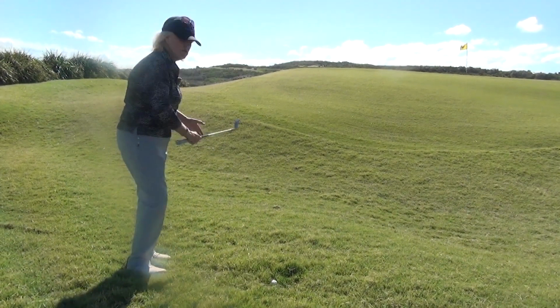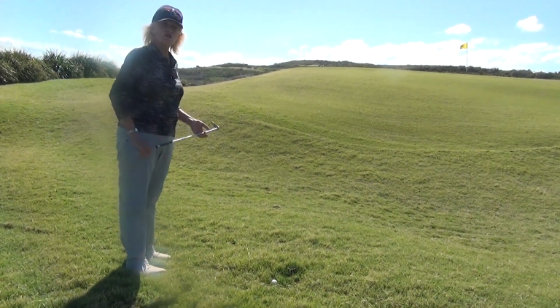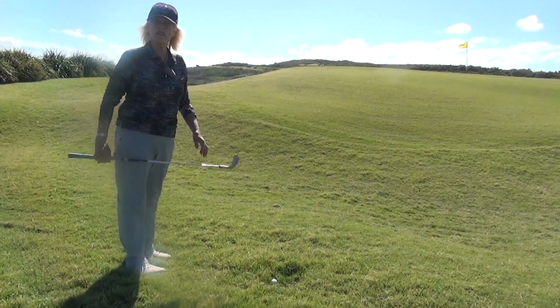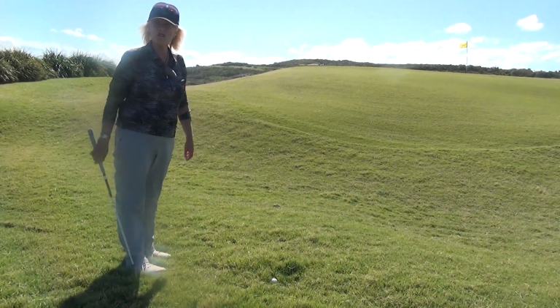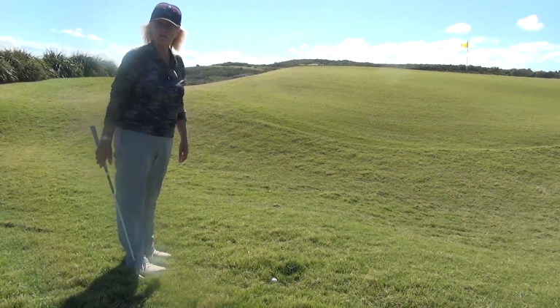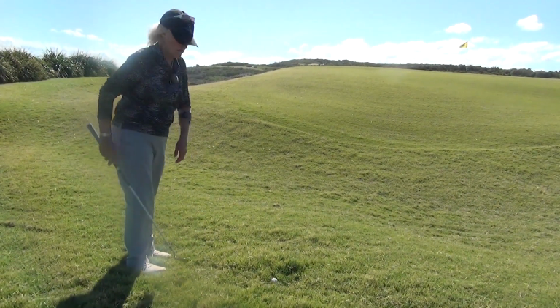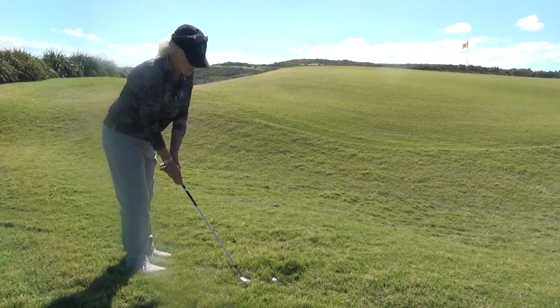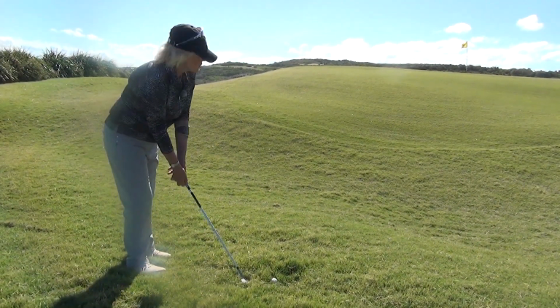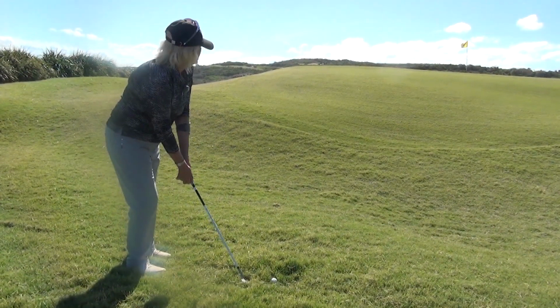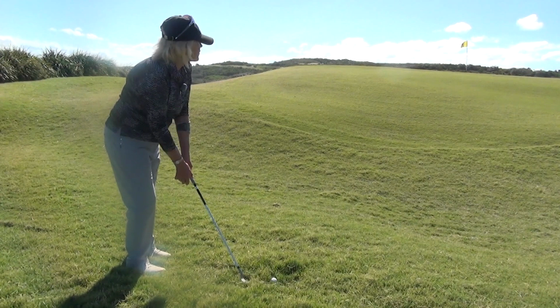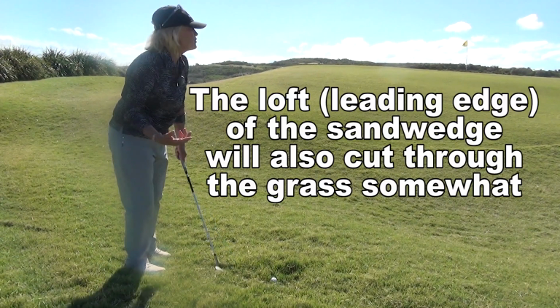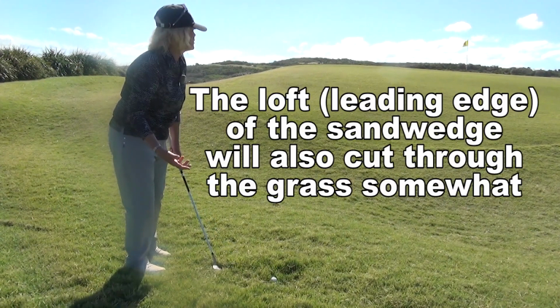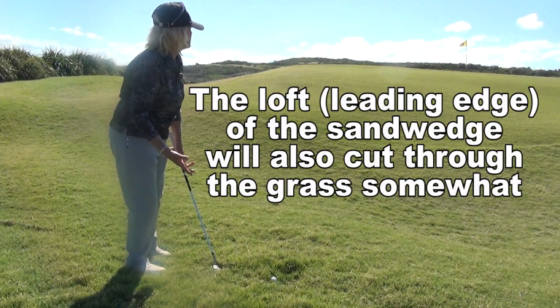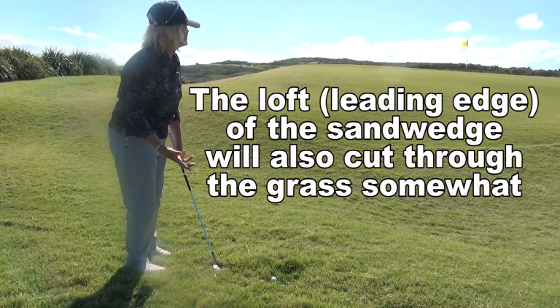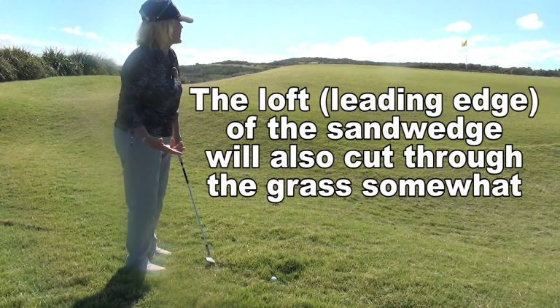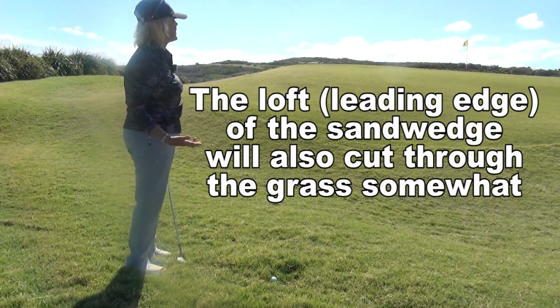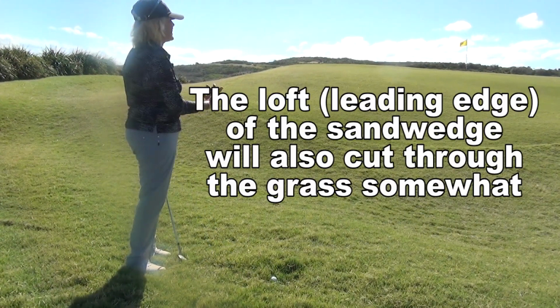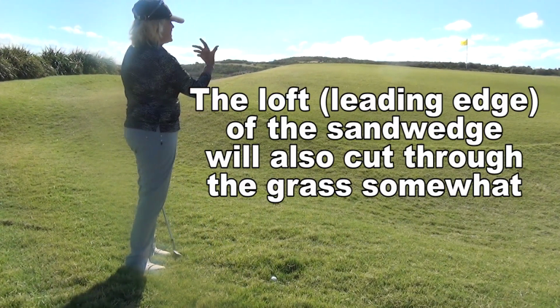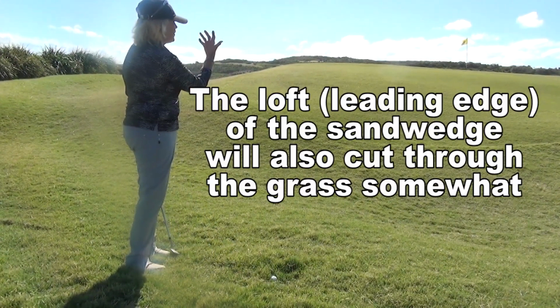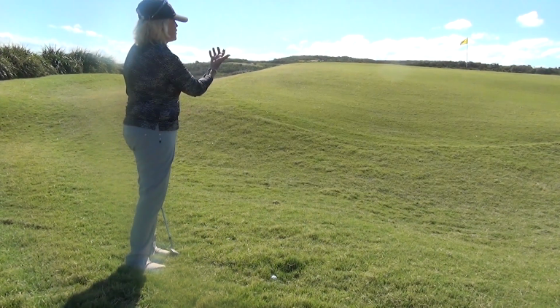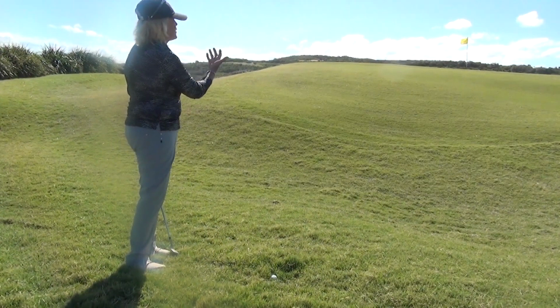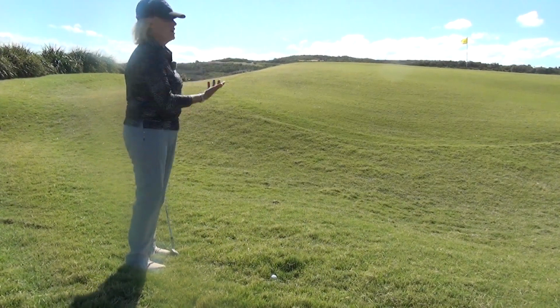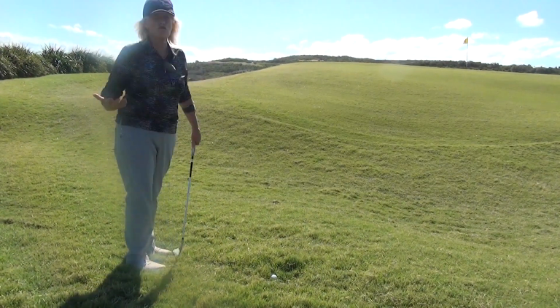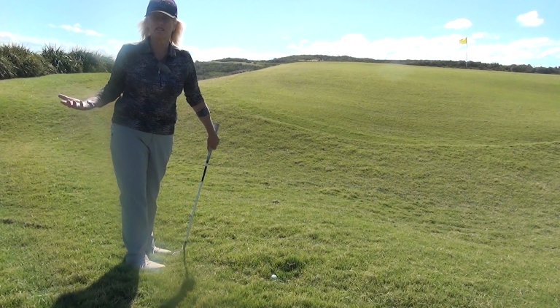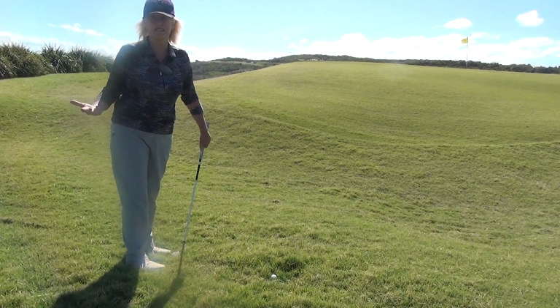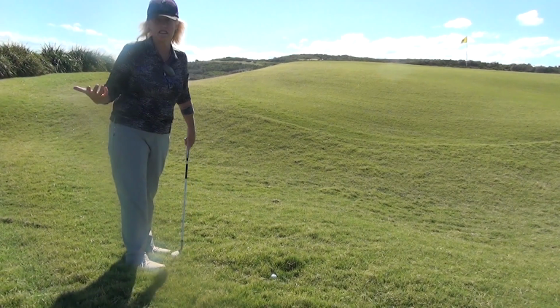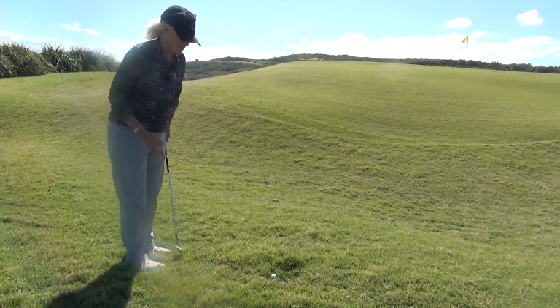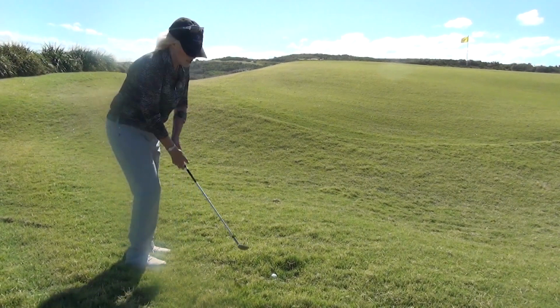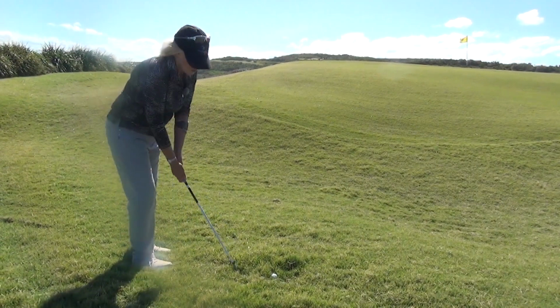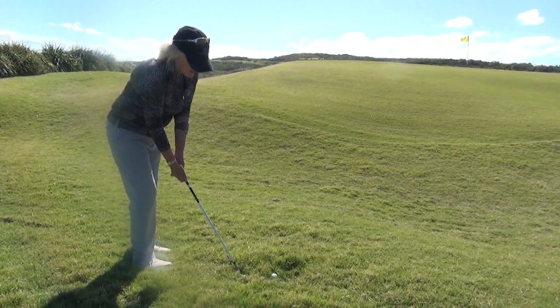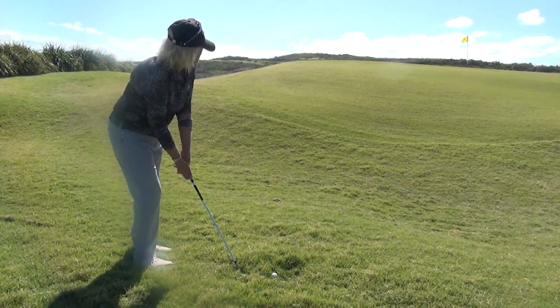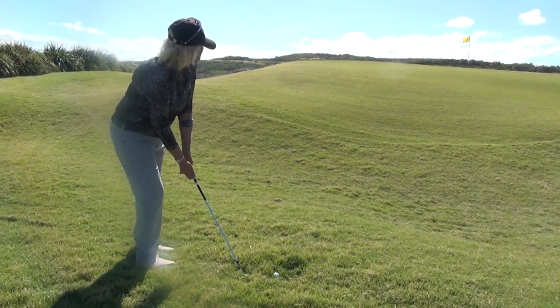We're sort of using the bounce a little bit. And I think also — if I can get it on the green and two-putt, I'm walking off happy.